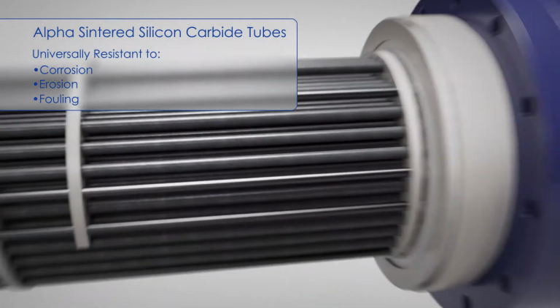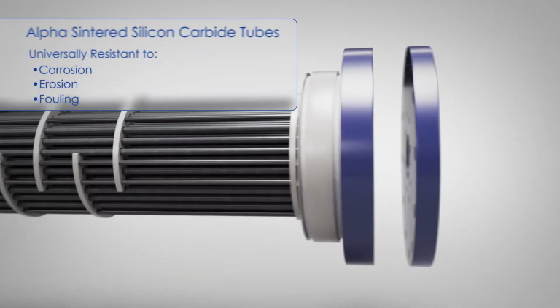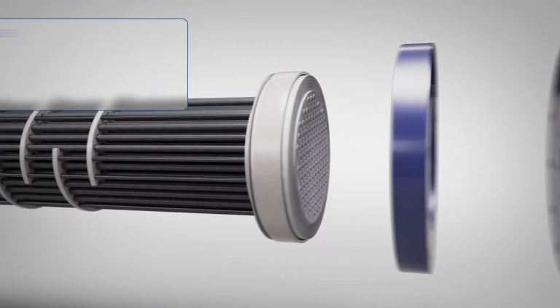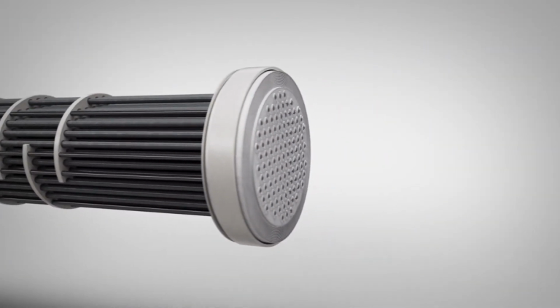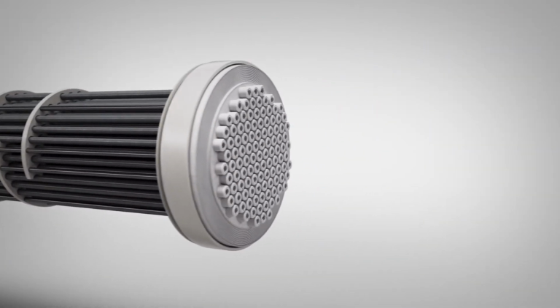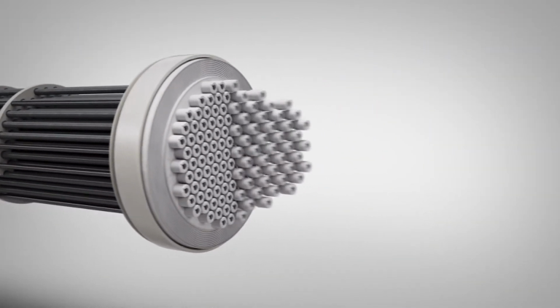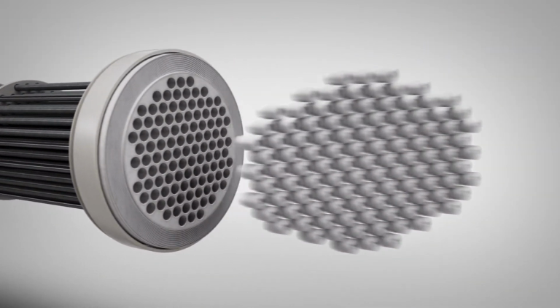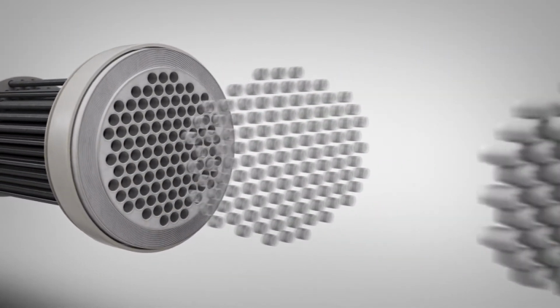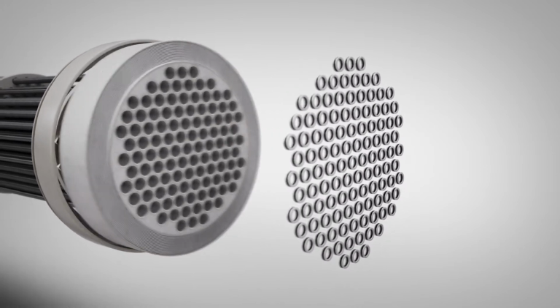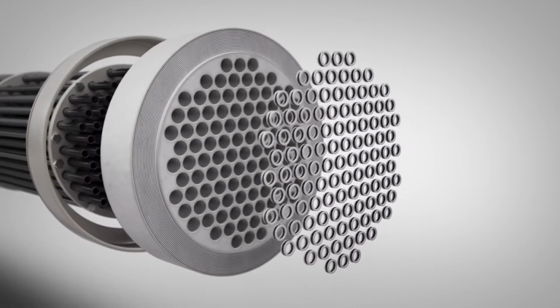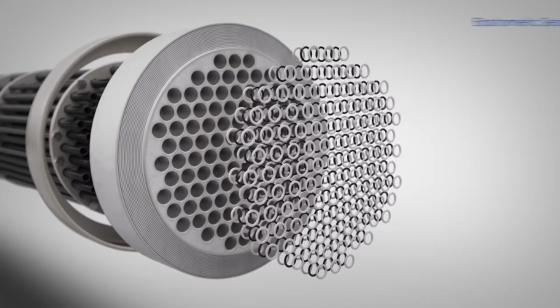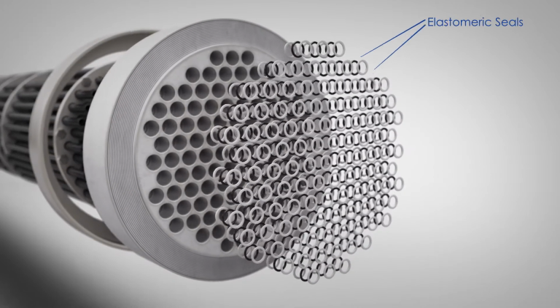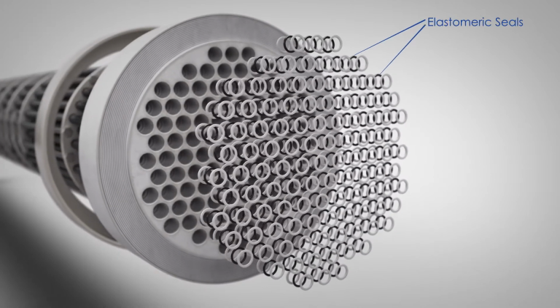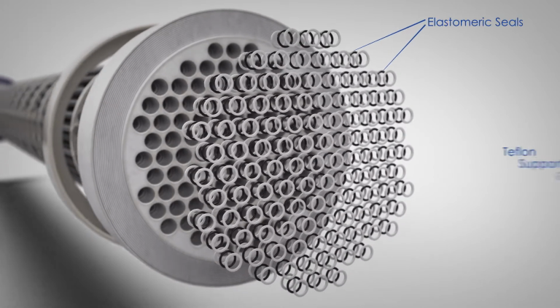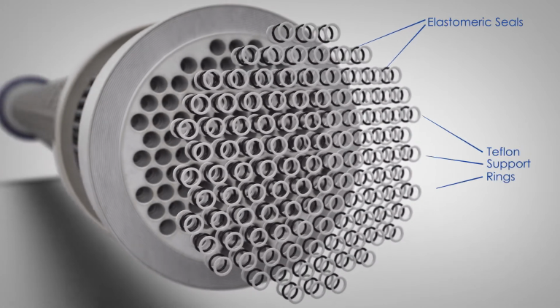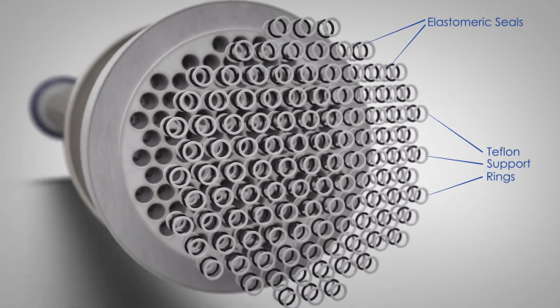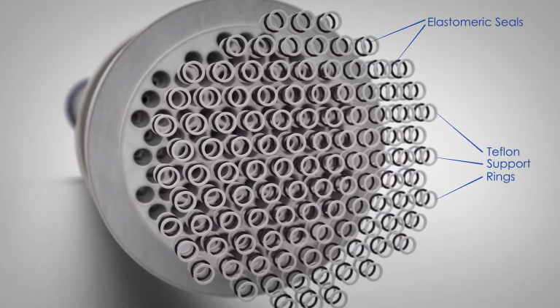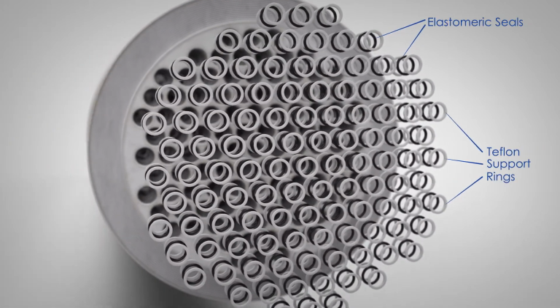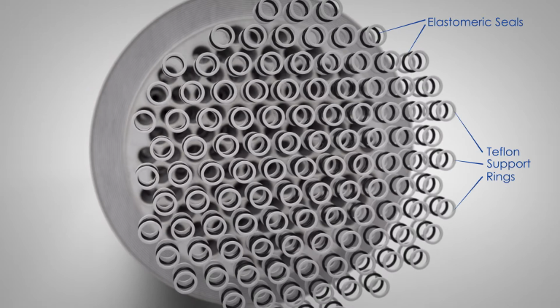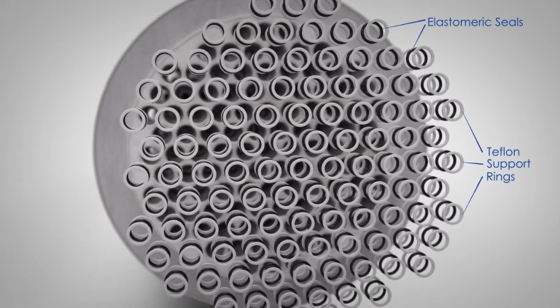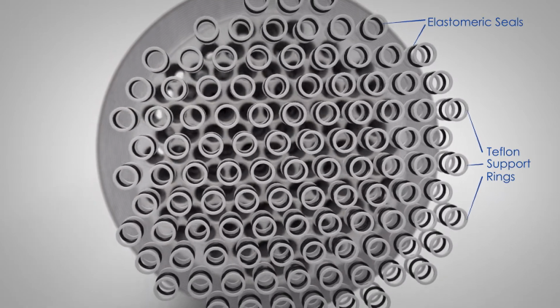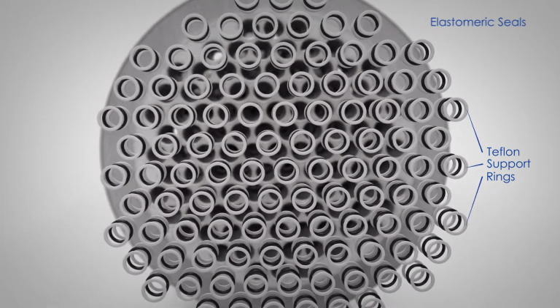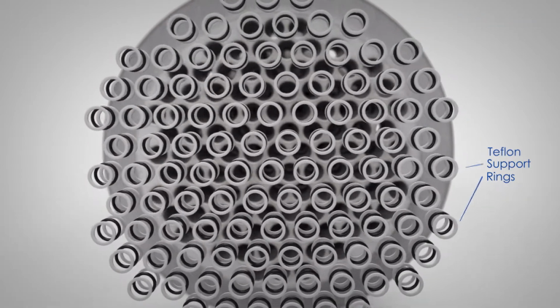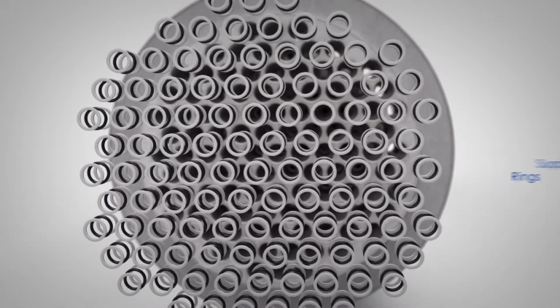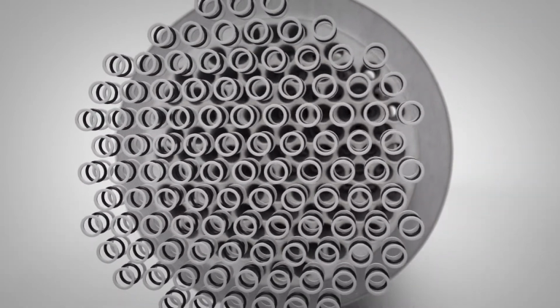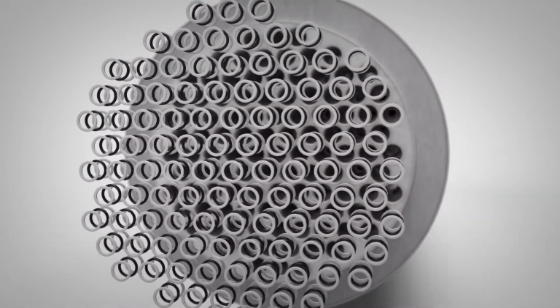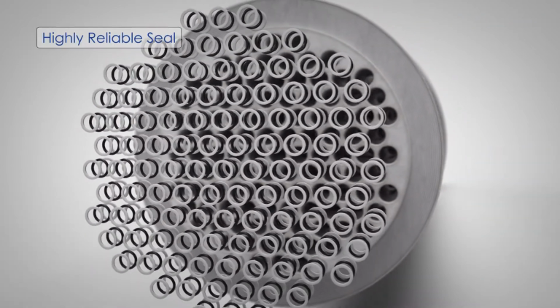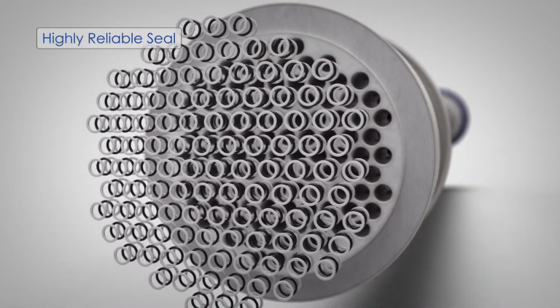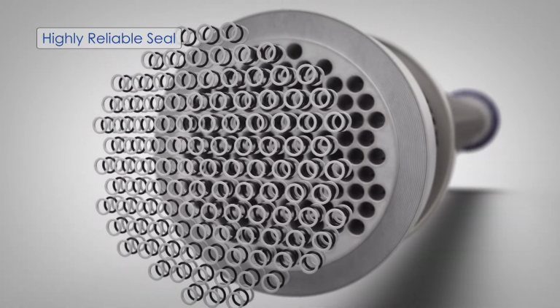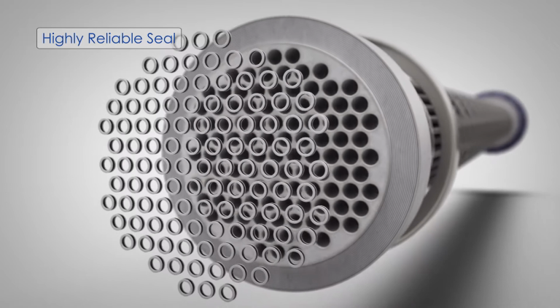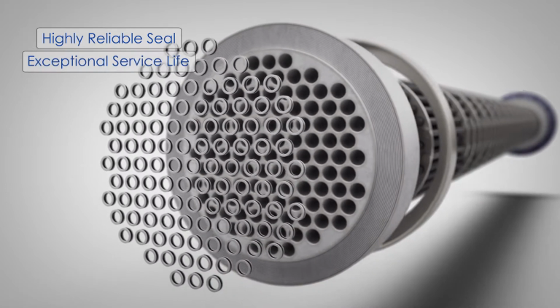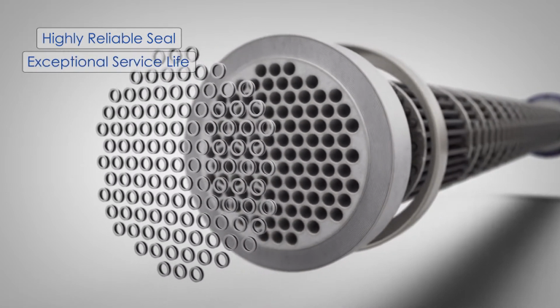The tube-to-tube sheet seal system utilizes a combination of specifically selected elastomeric seals and Teflon support rings. This design, proven for over 30 years by successful installation, results in a highly reliable seal with exceptional service life.